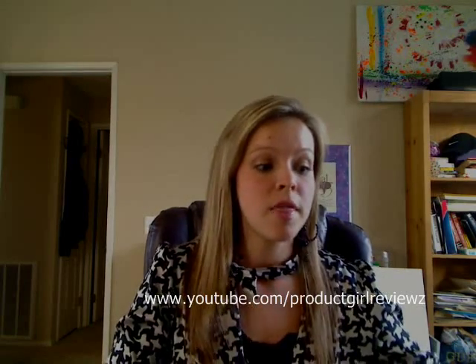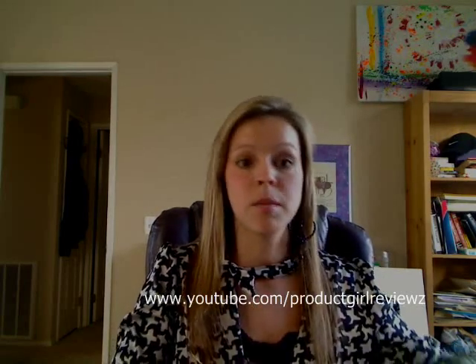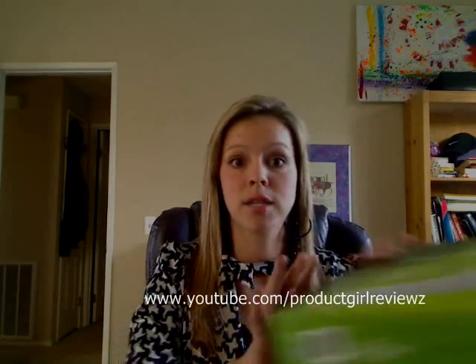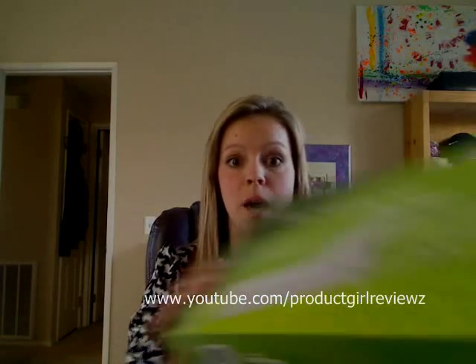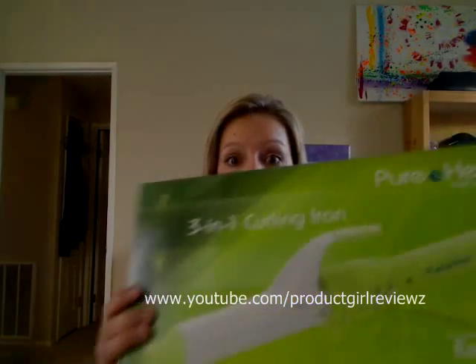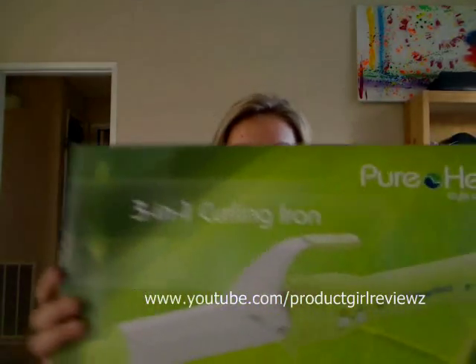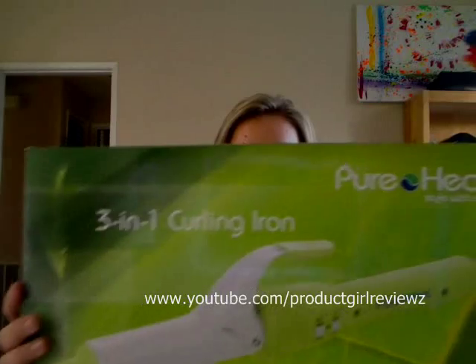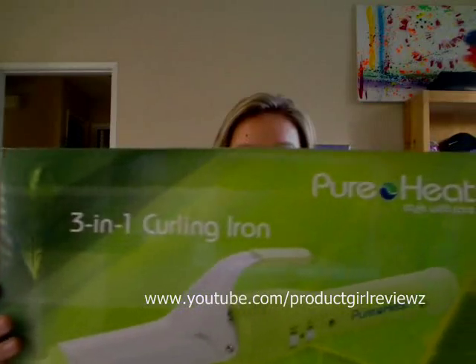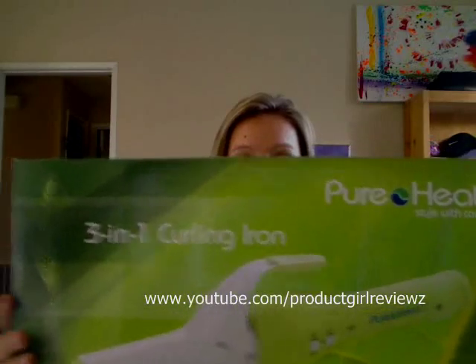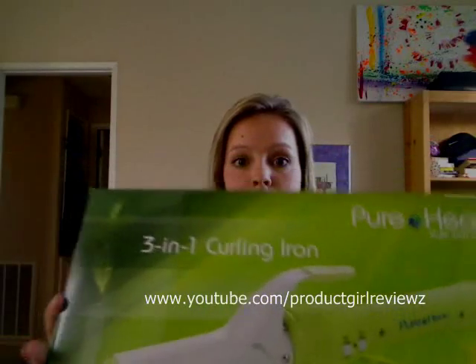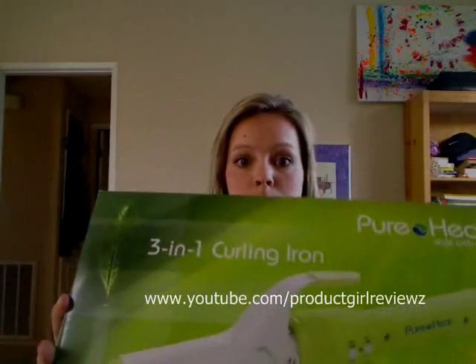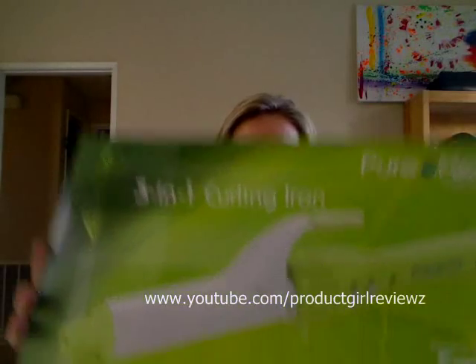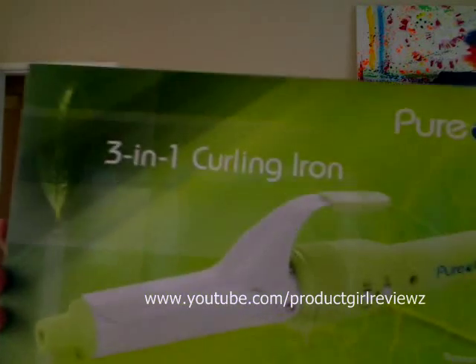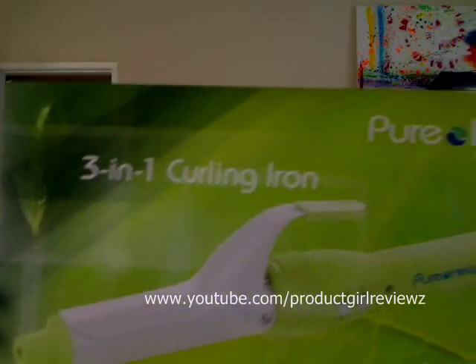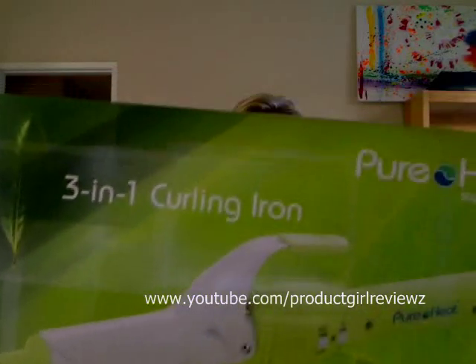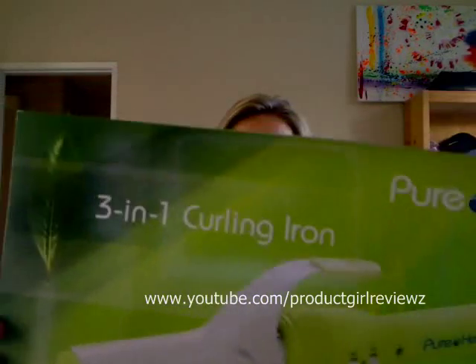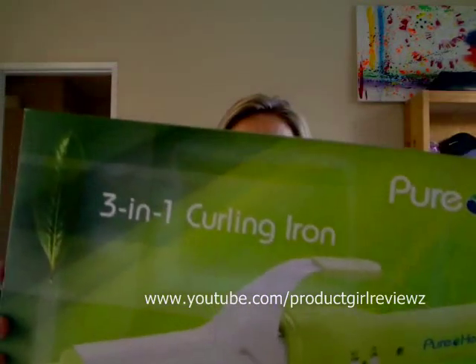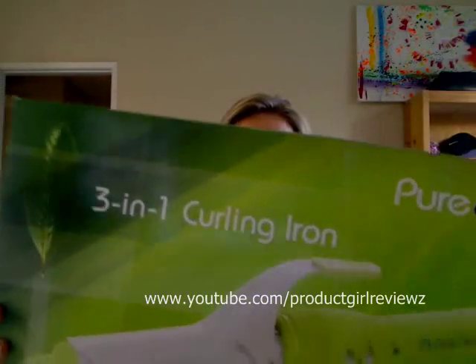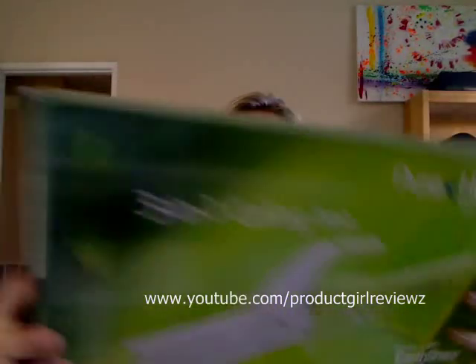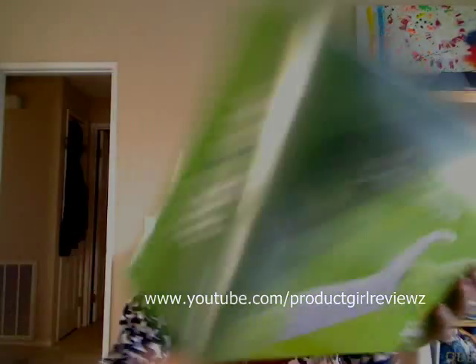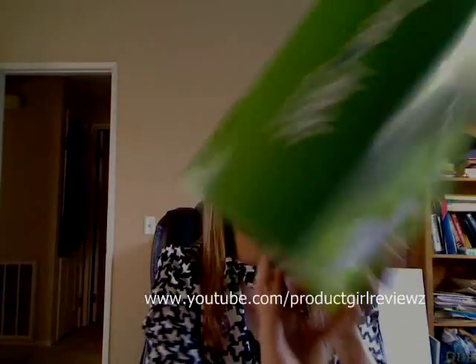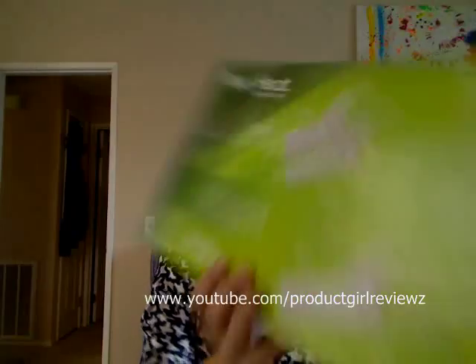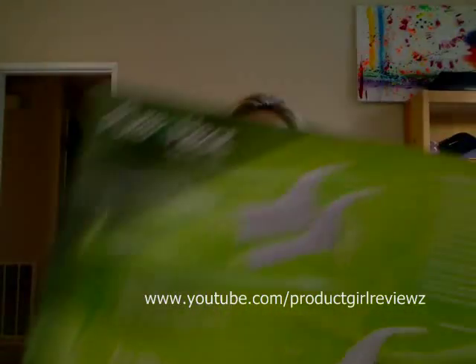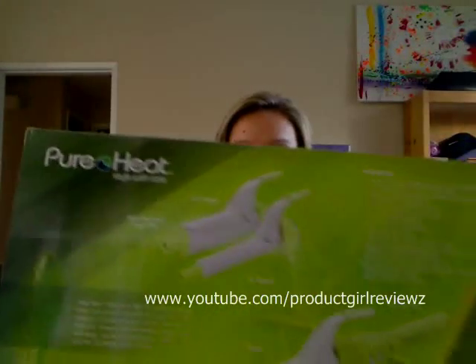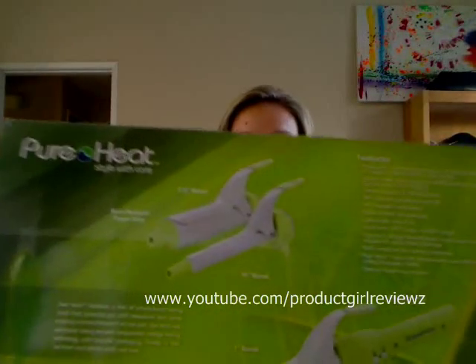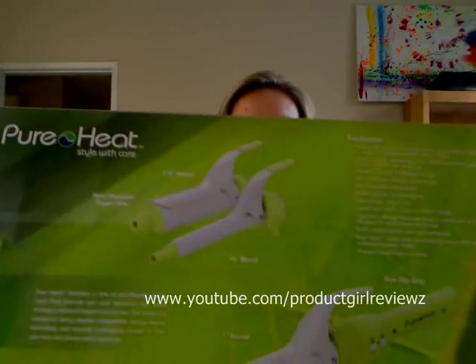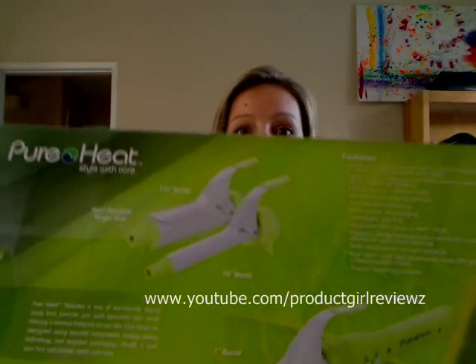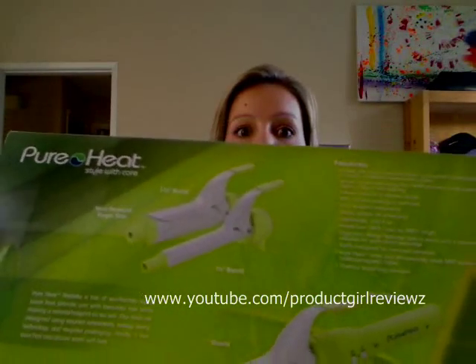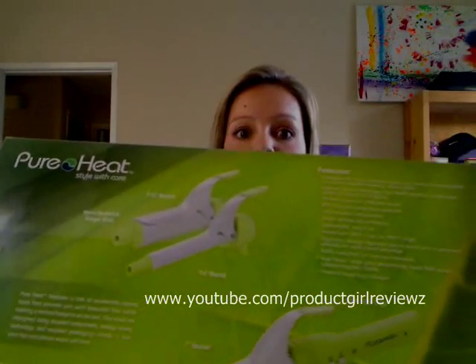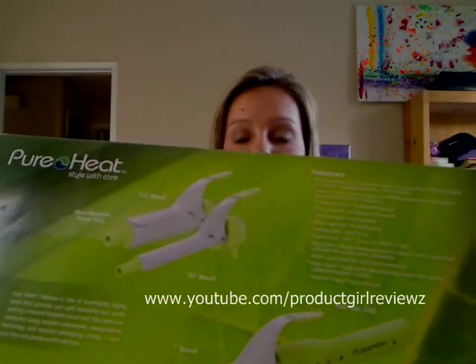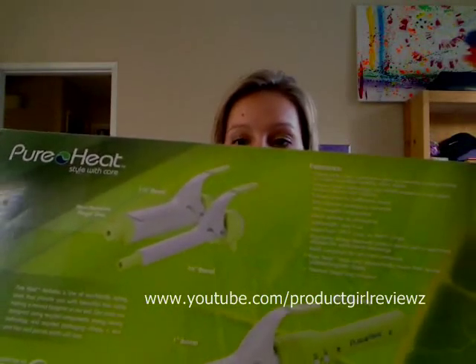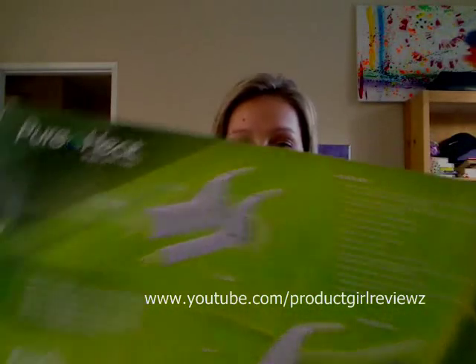This is the box it comes in. It's a nice green box. It shows you it is a 3-in-1 Curling Iron, and on the back you can get a picture of what it looks like and the different barrel sizes.